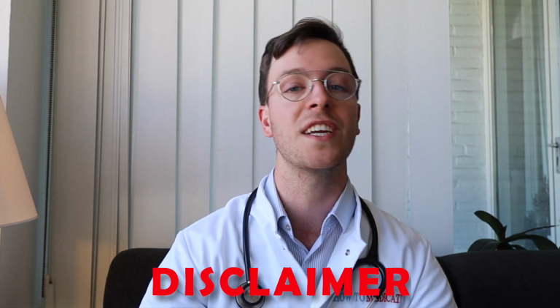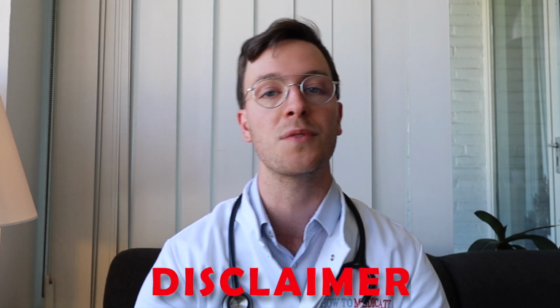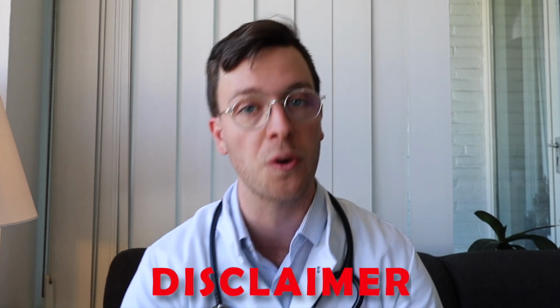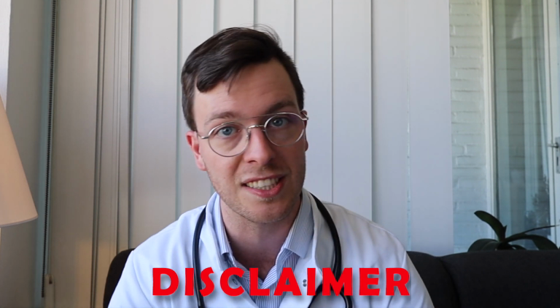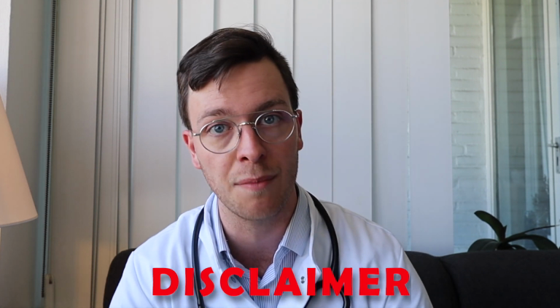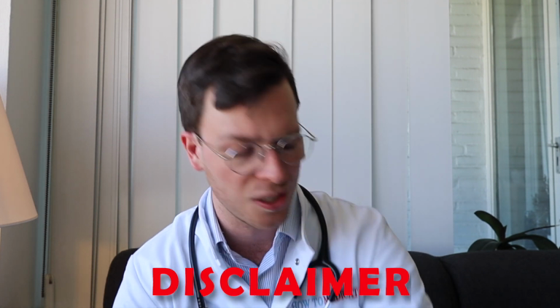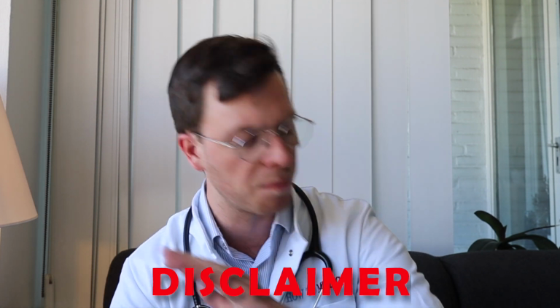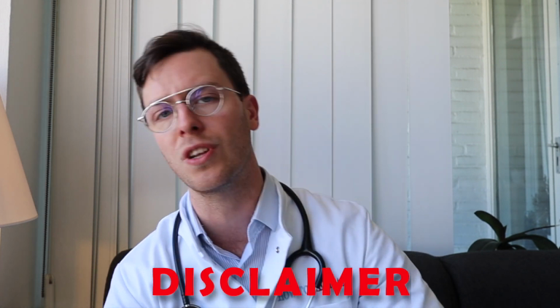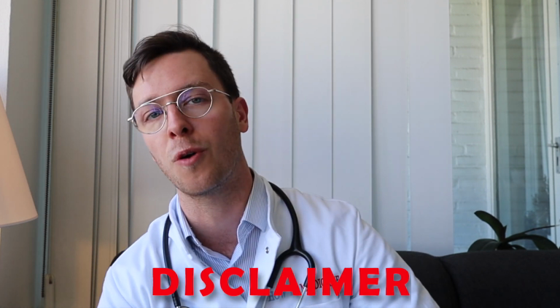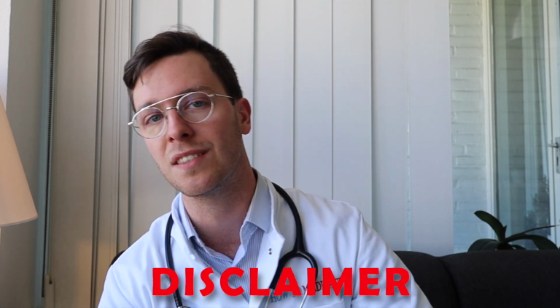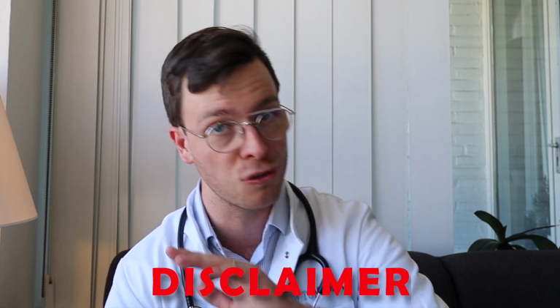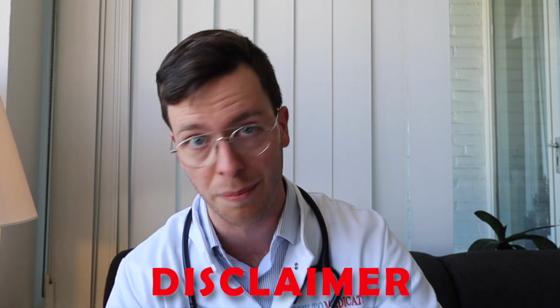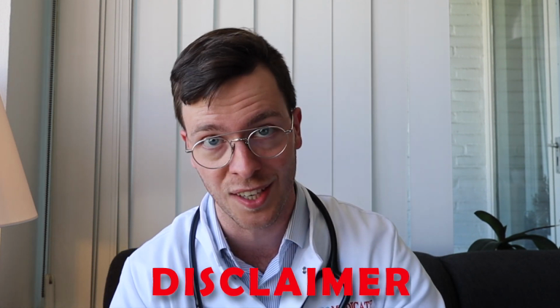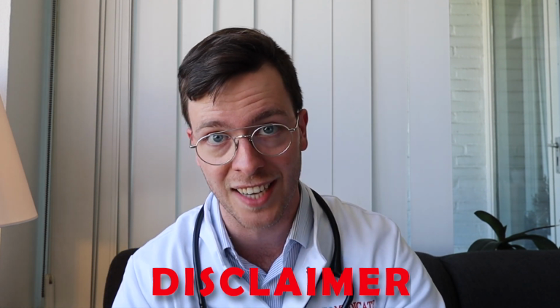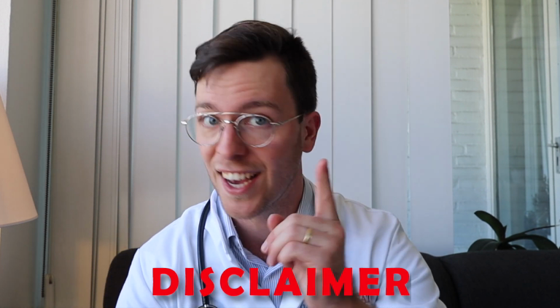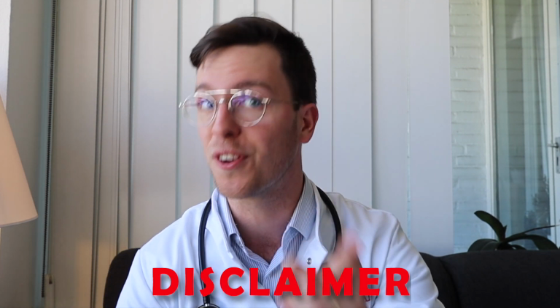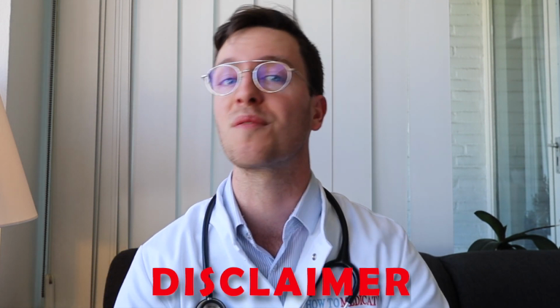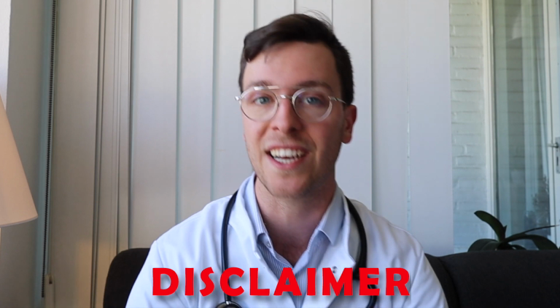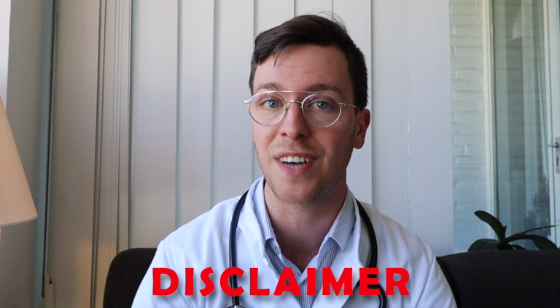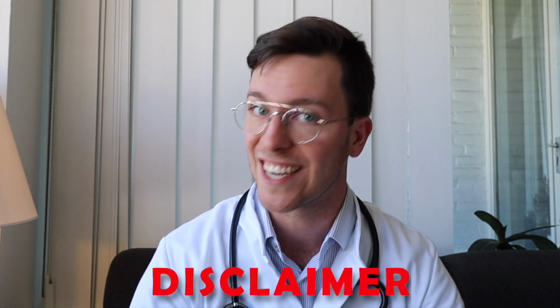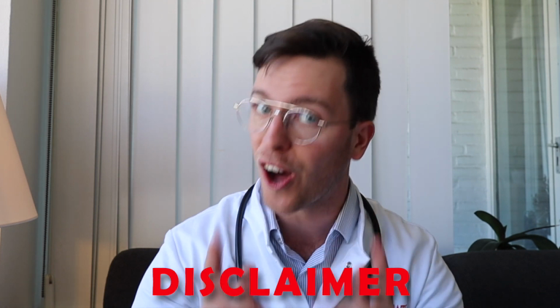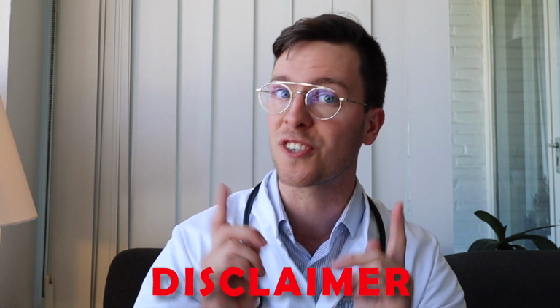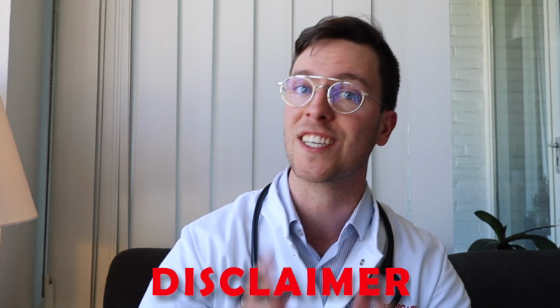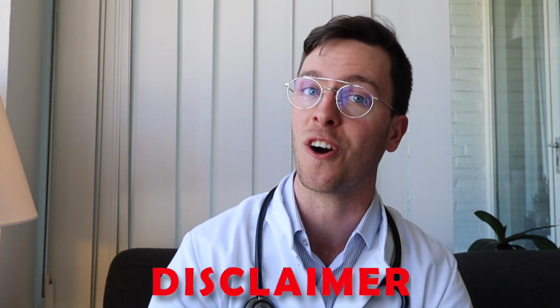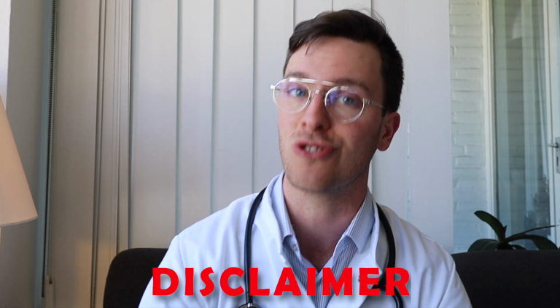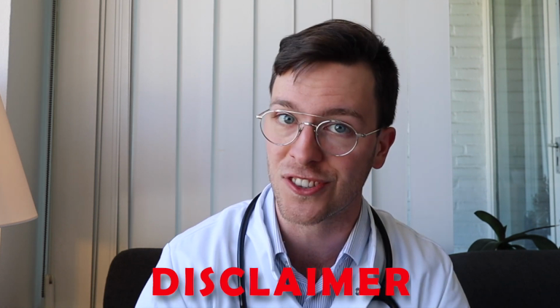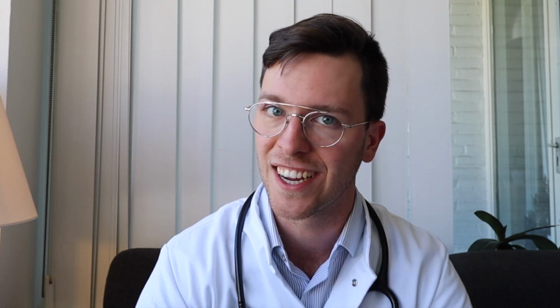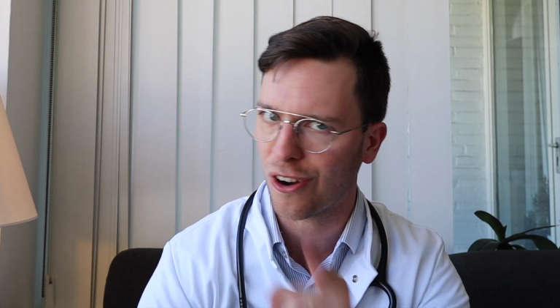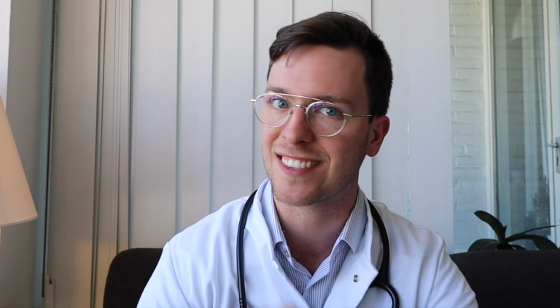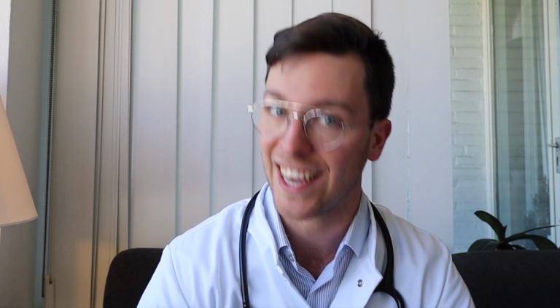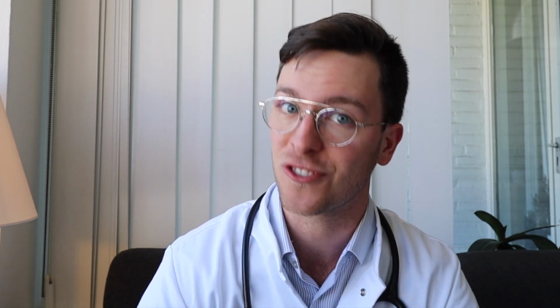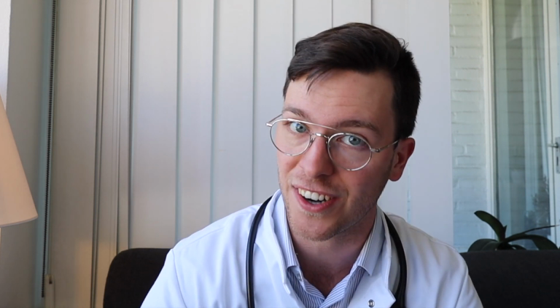This video comes with a quick disclaimer — it's meant purely informative, this is not medical advice, and if you're looking for medical advice always contact your own doctor. Now let's get started.